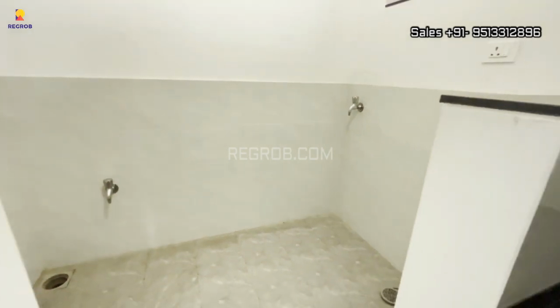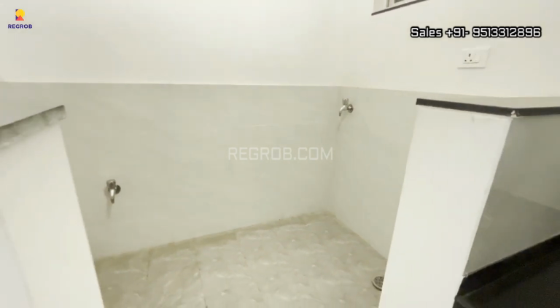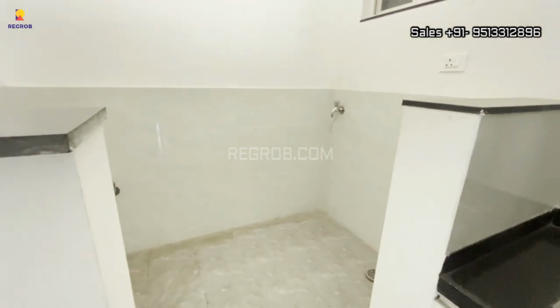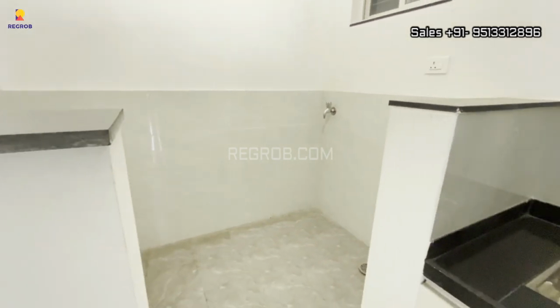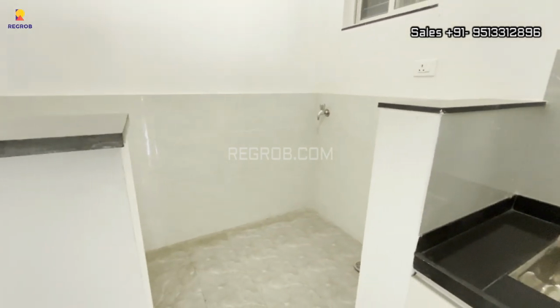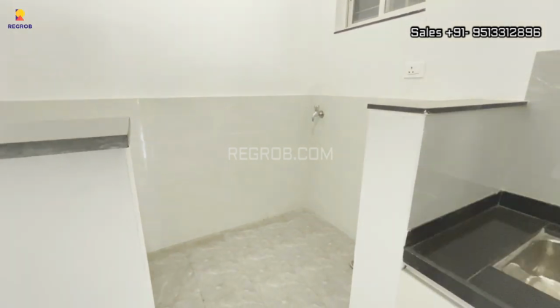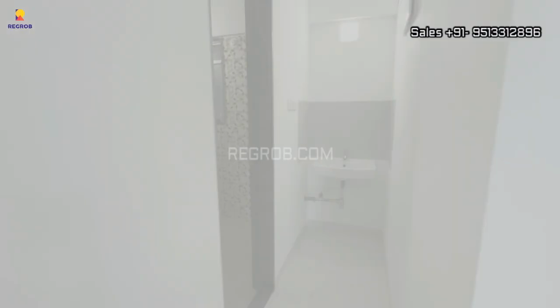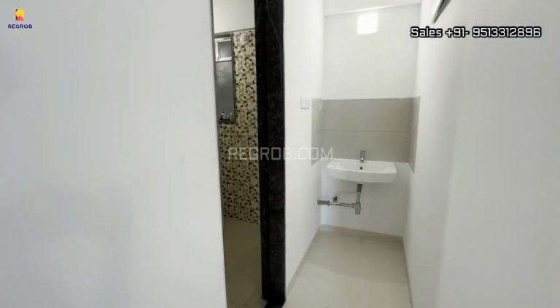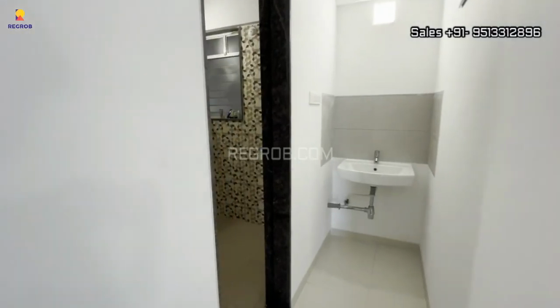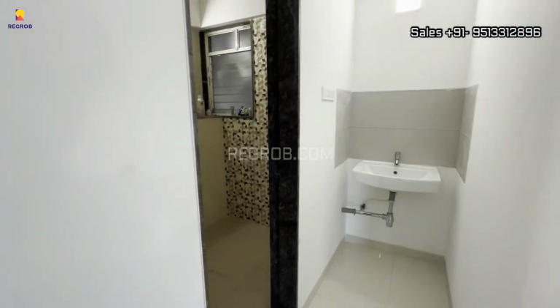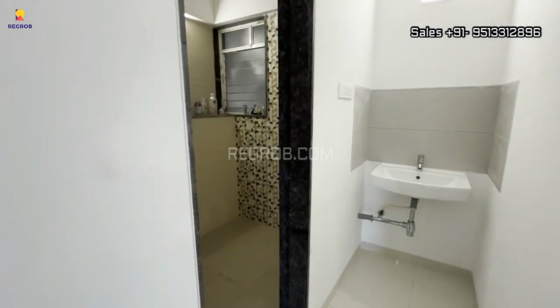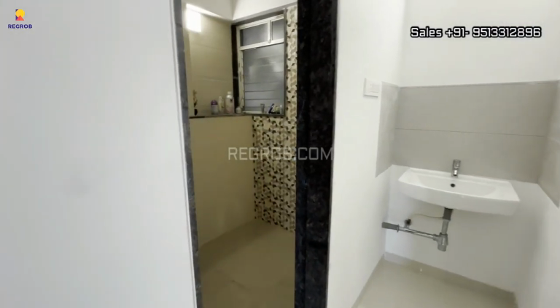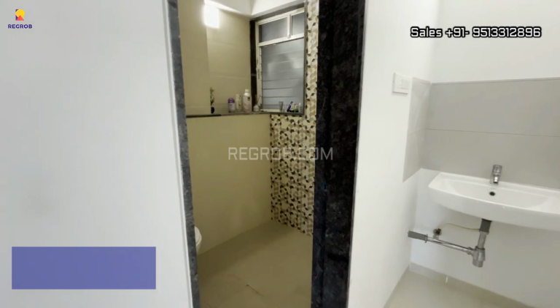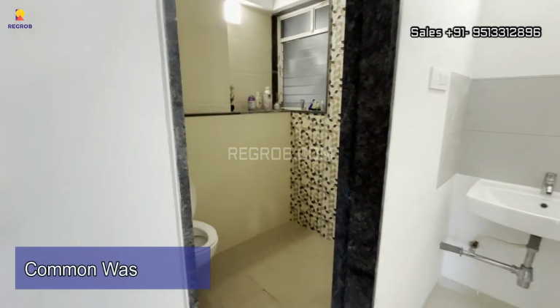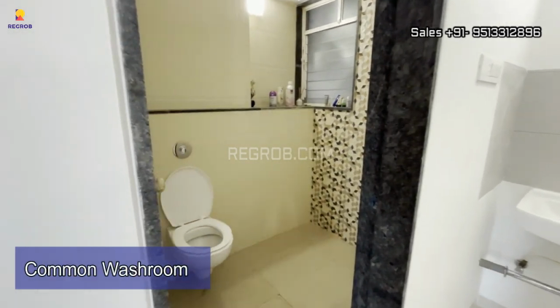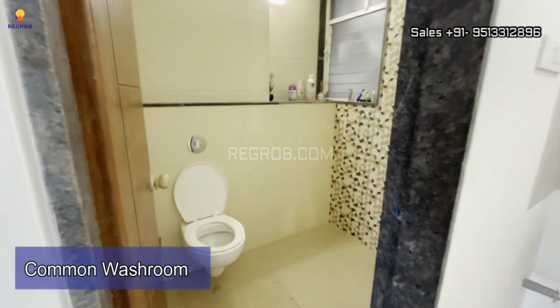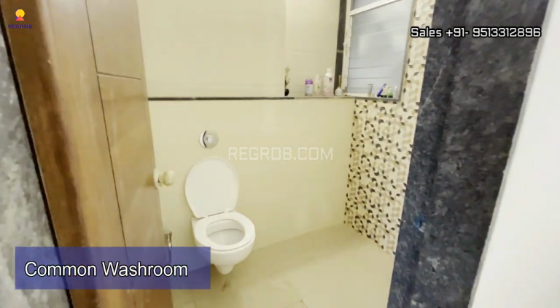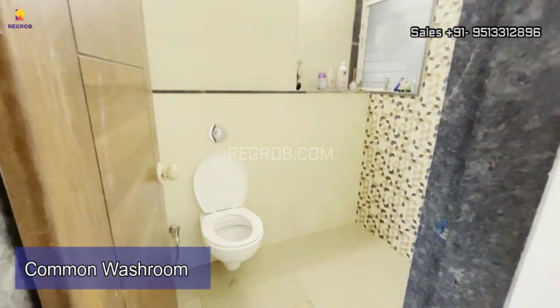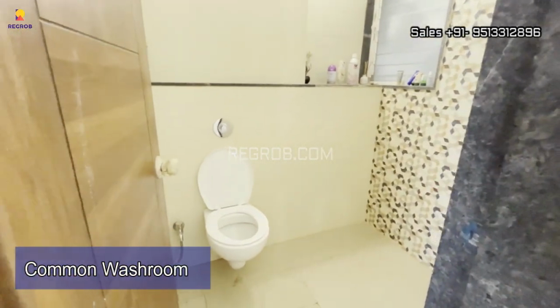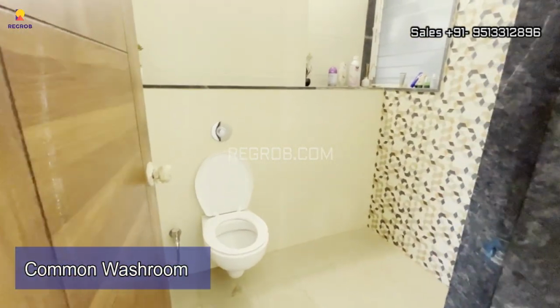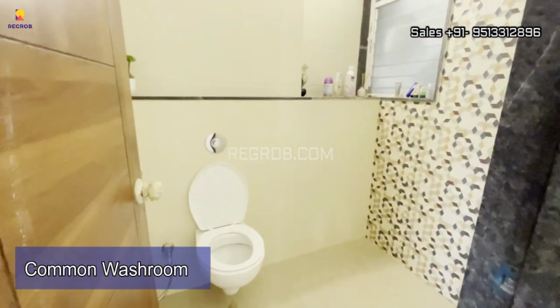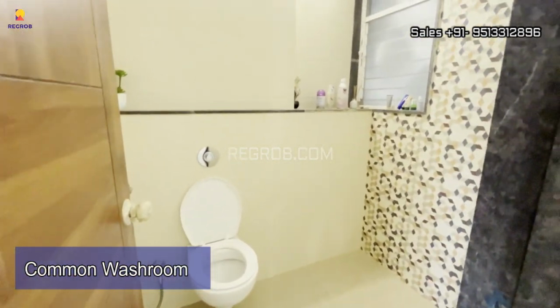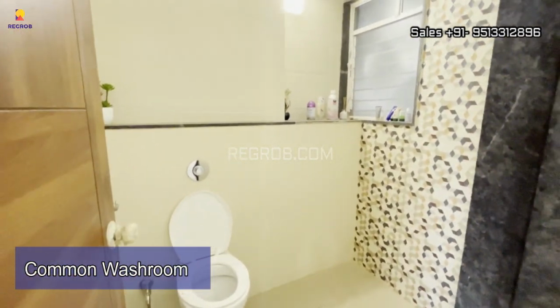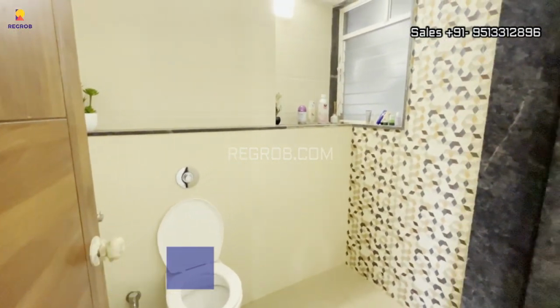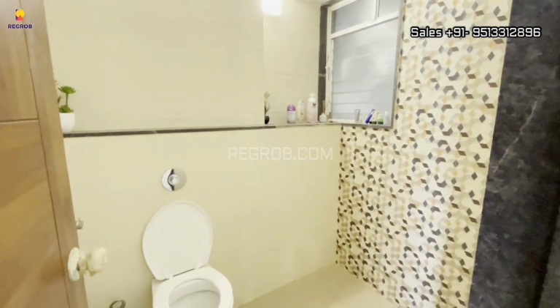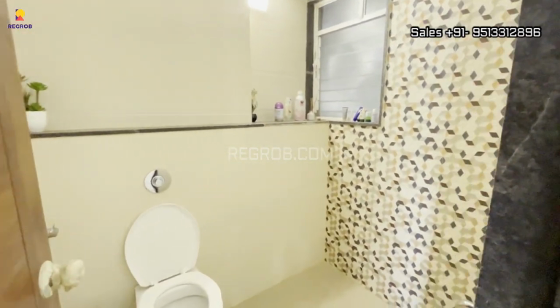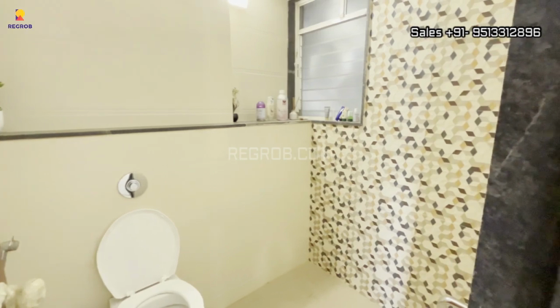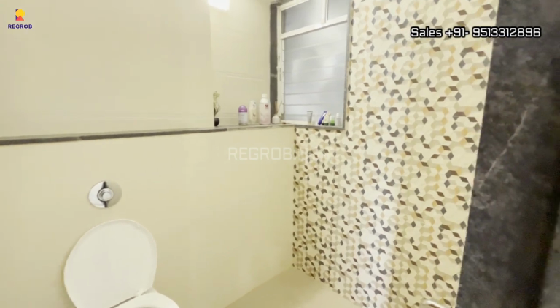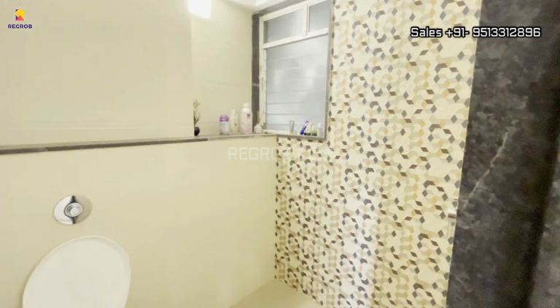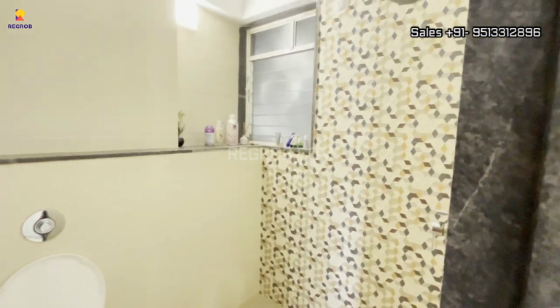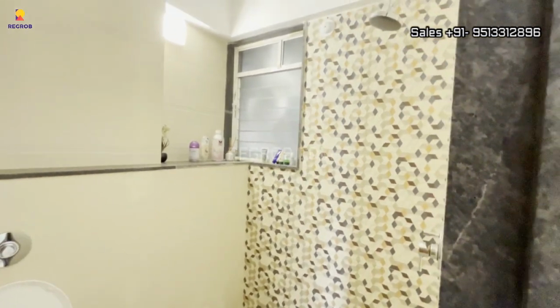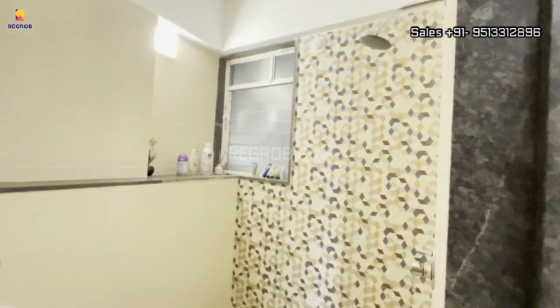This is the common washroom, which has western style sanitary fittings.